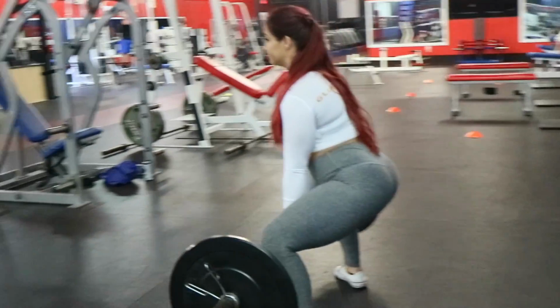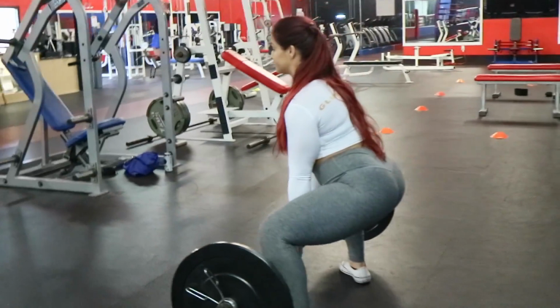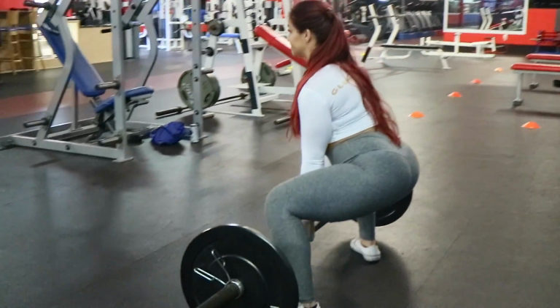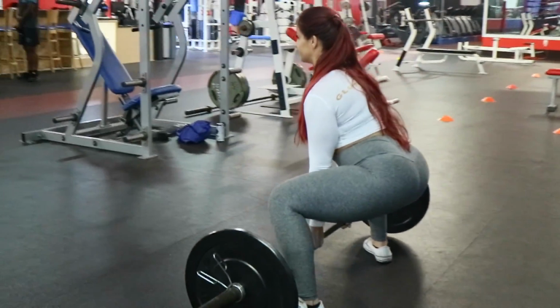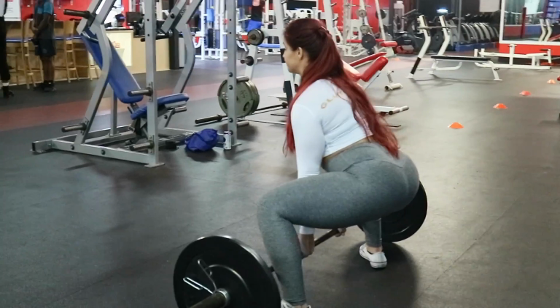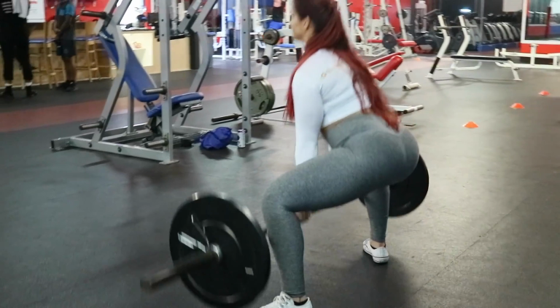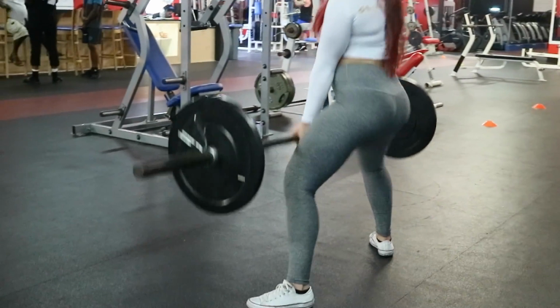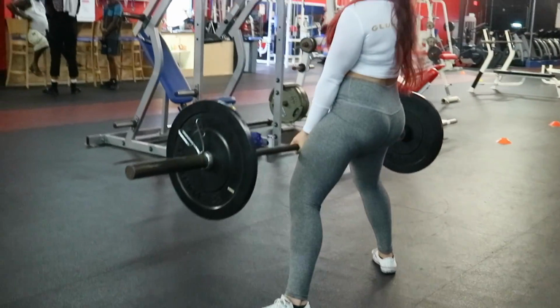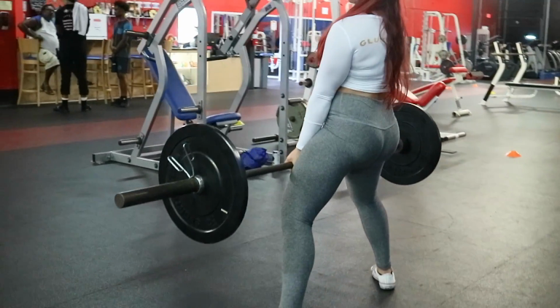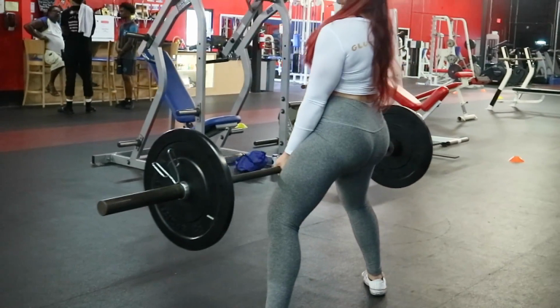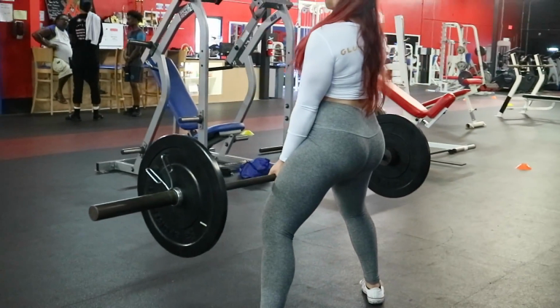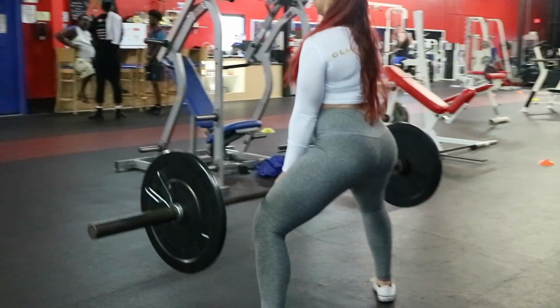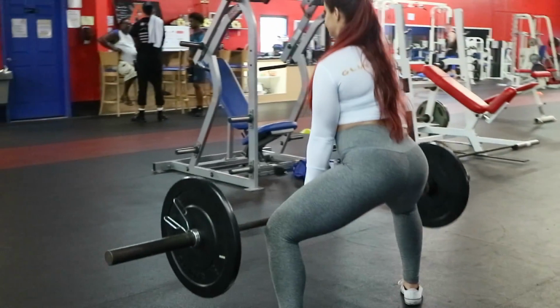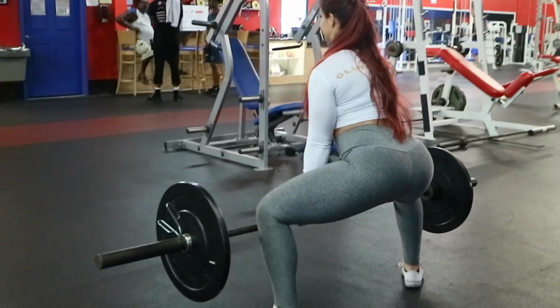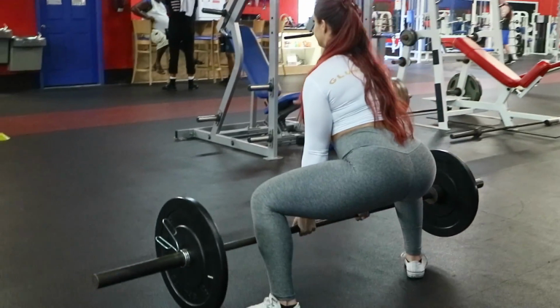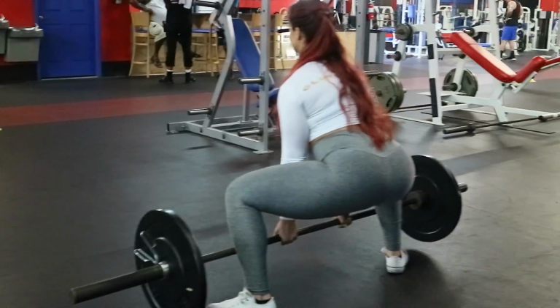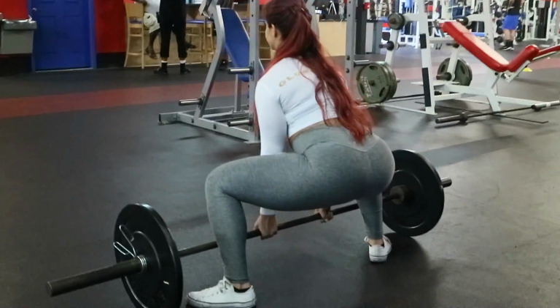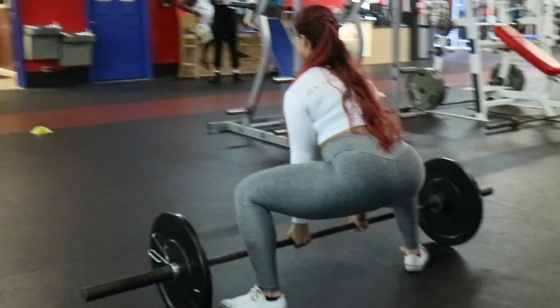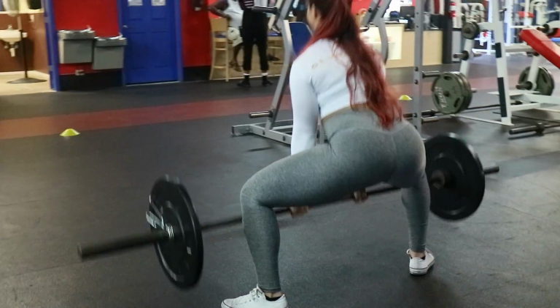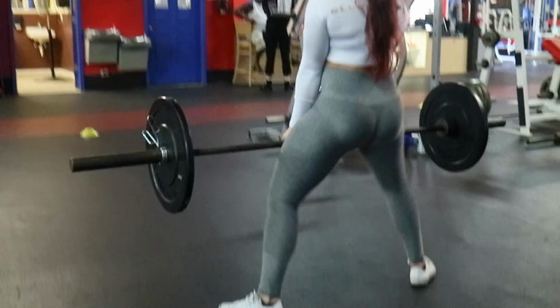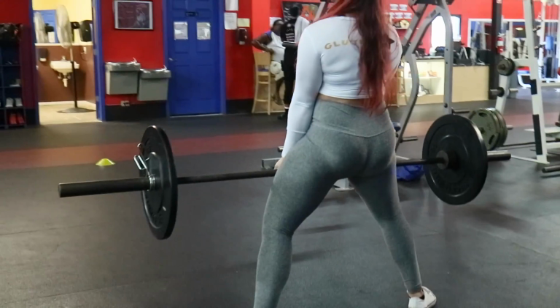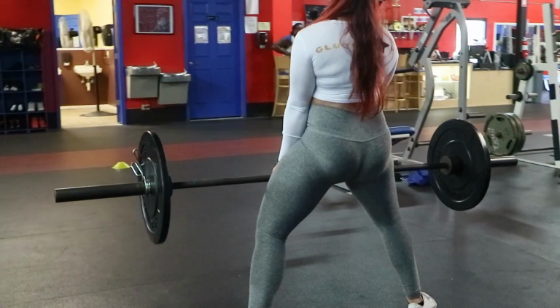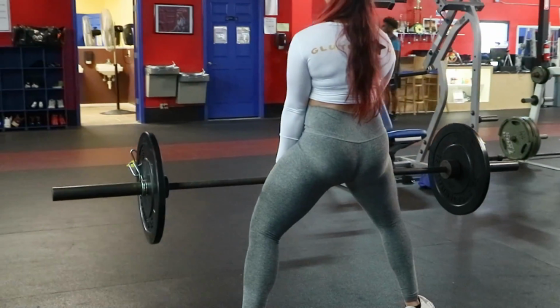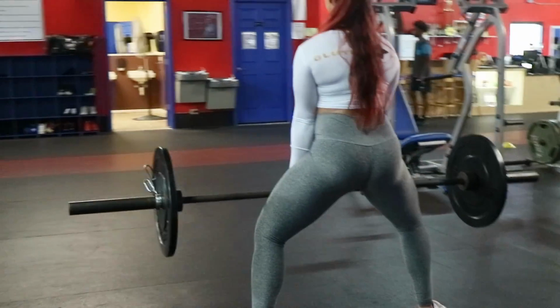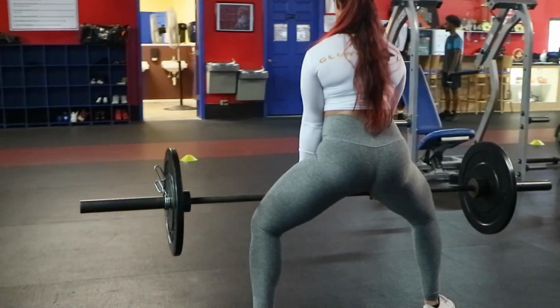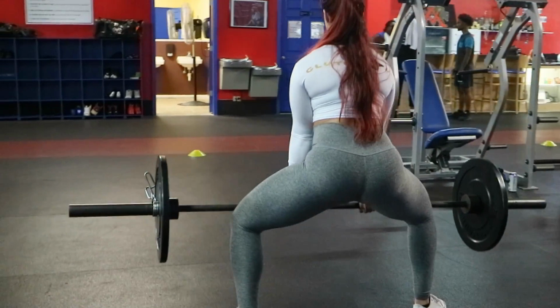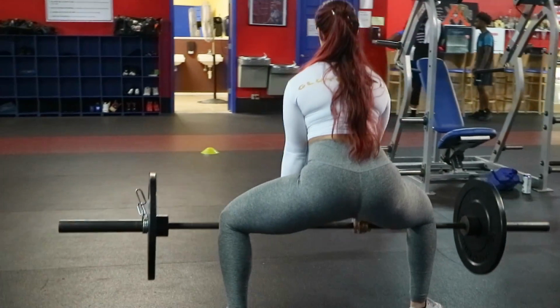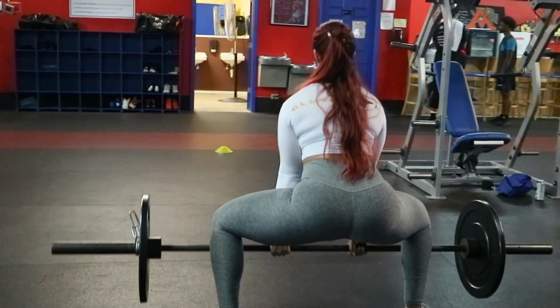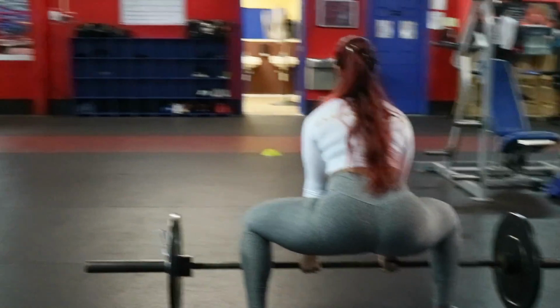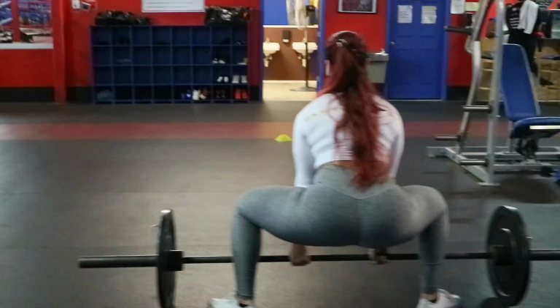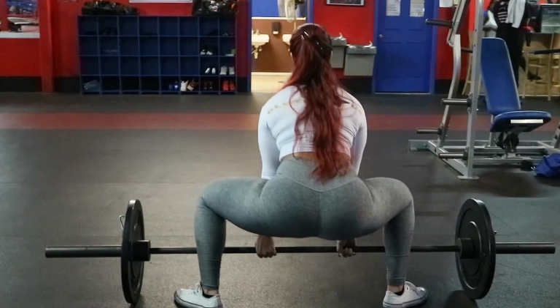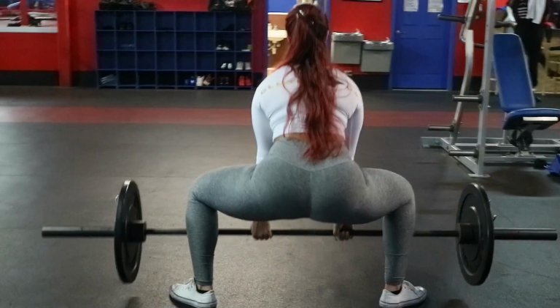You will descend slowly and use the heels to drive the force up. When you bring that bar up, make sure that the first thing you do is drive those hips forward so that you're using the power from your glutes.